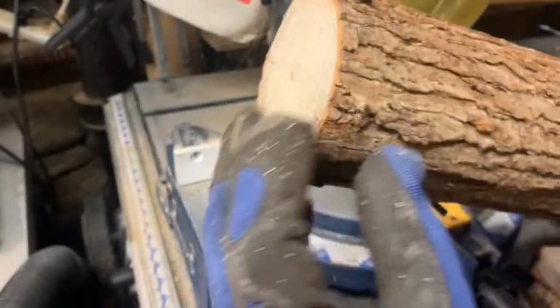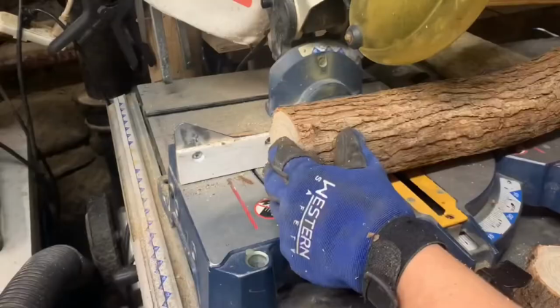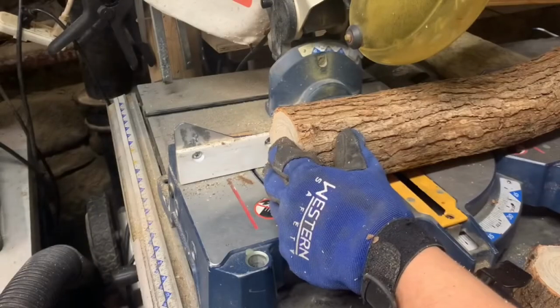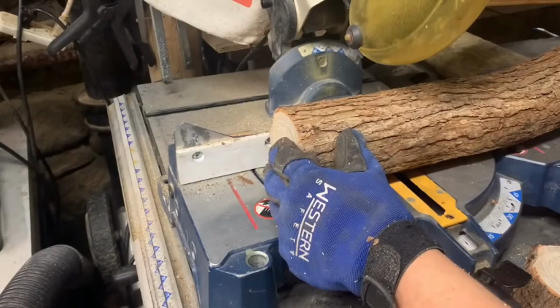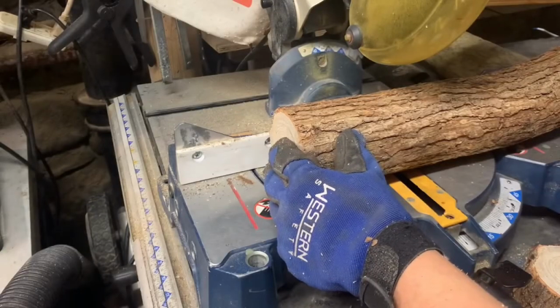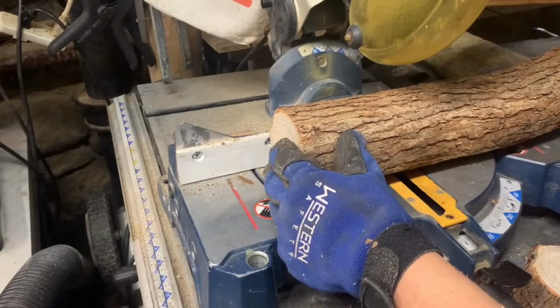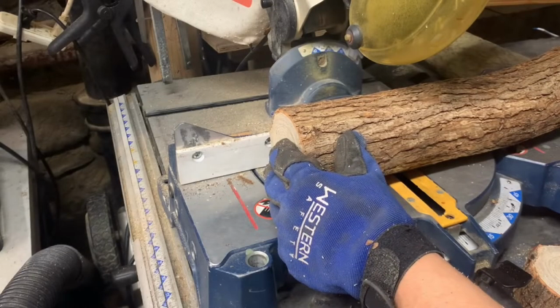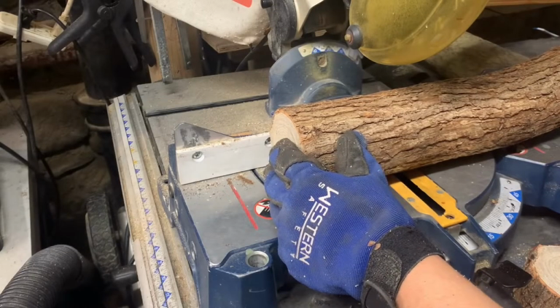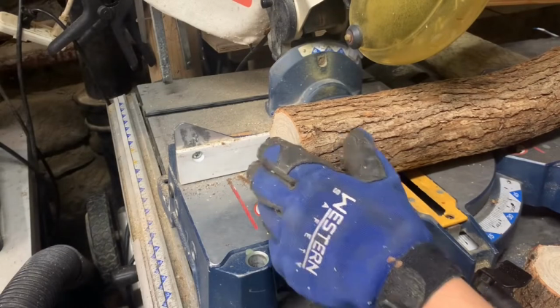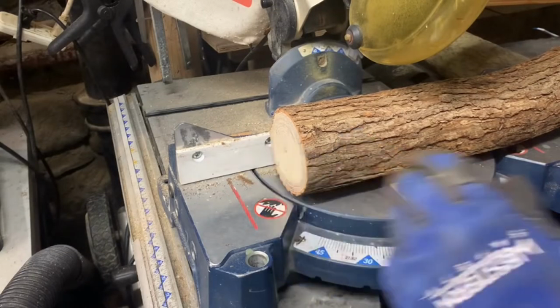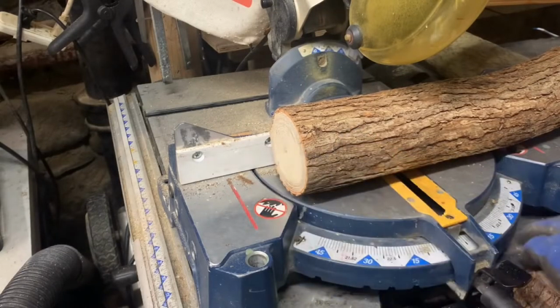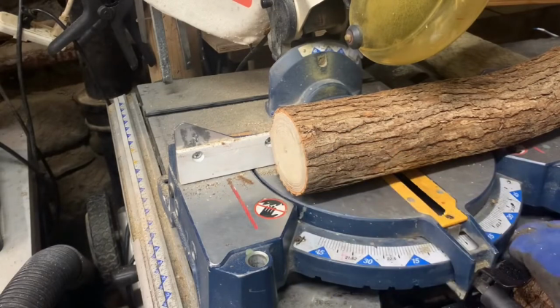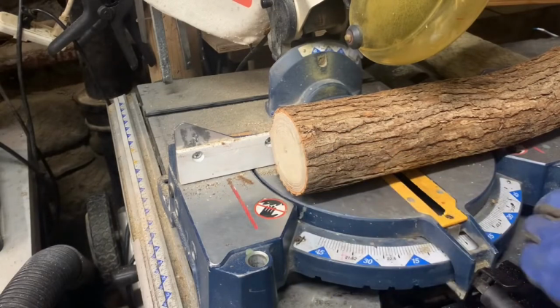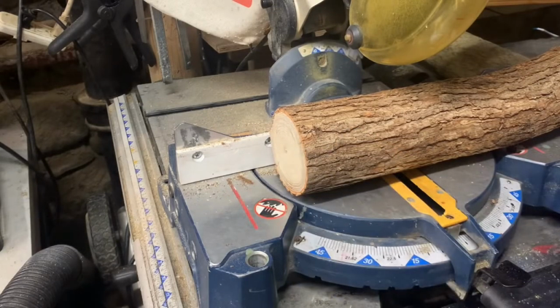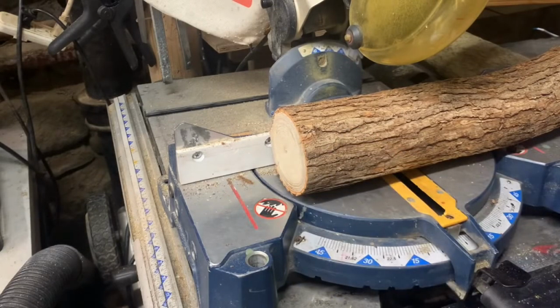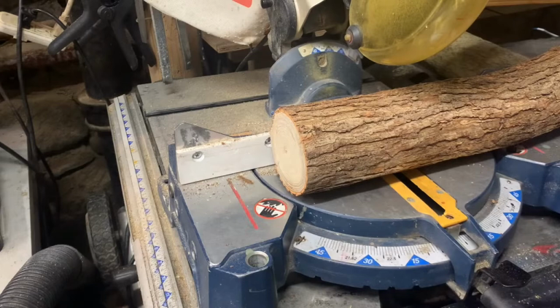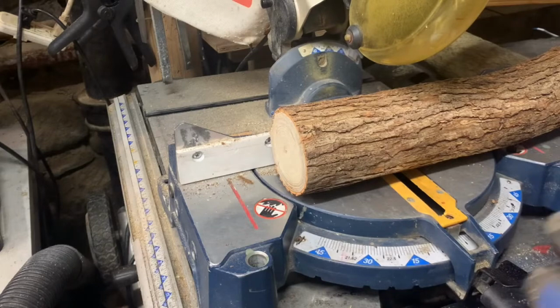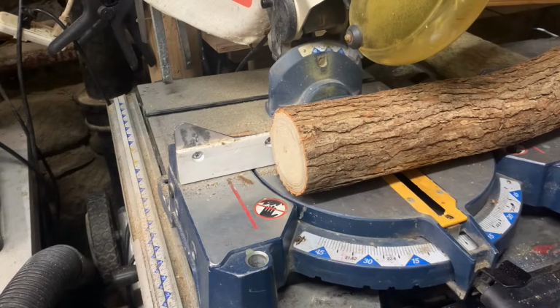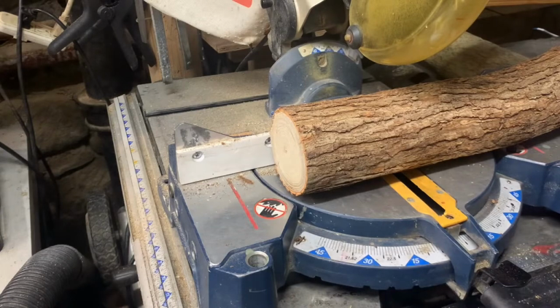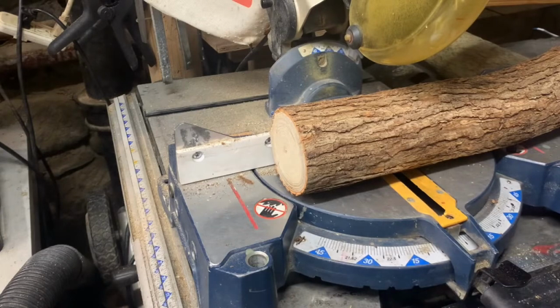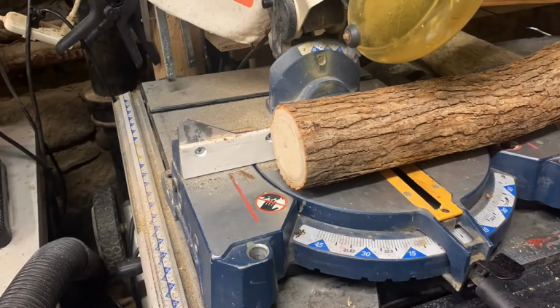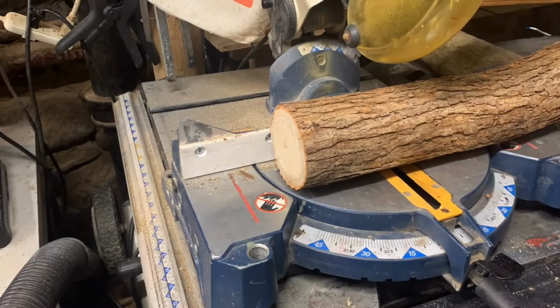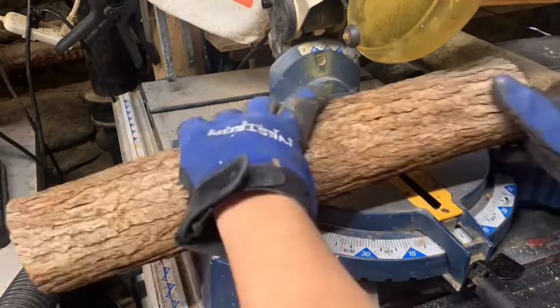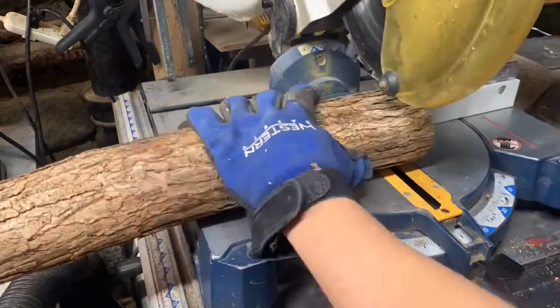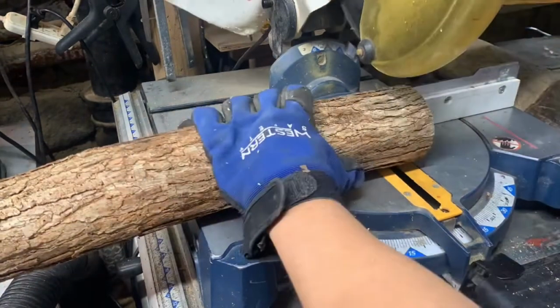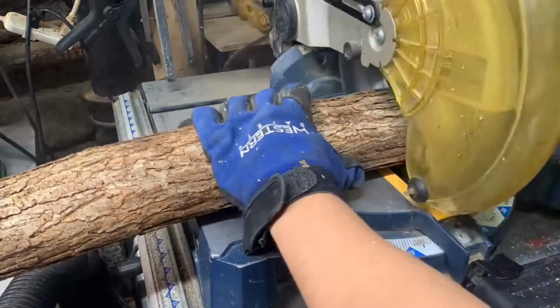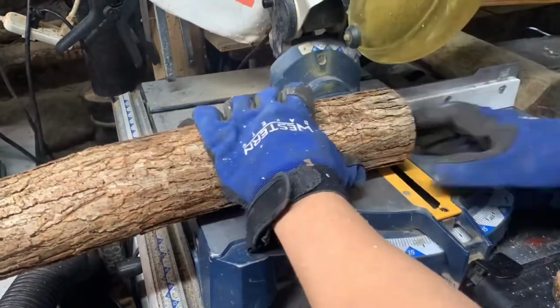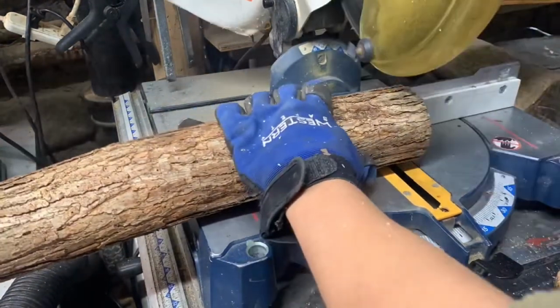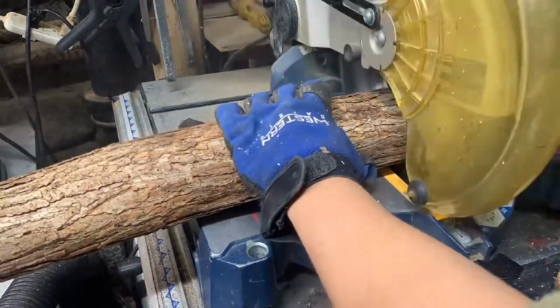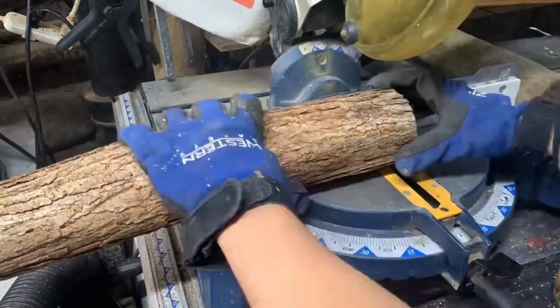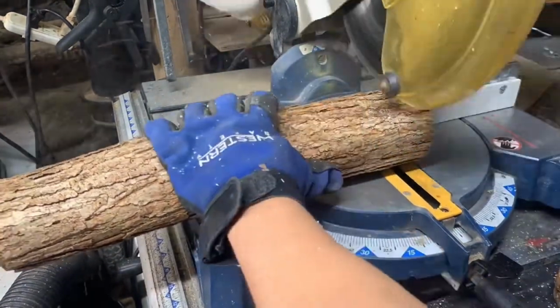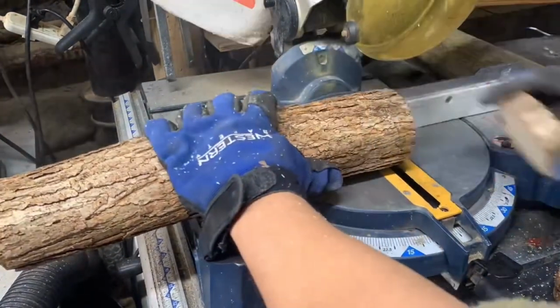This smells really, really nice in here now because the dogwood sawdust is extremely aromatic, and it just goes to show that it's going to go really well in my incense.